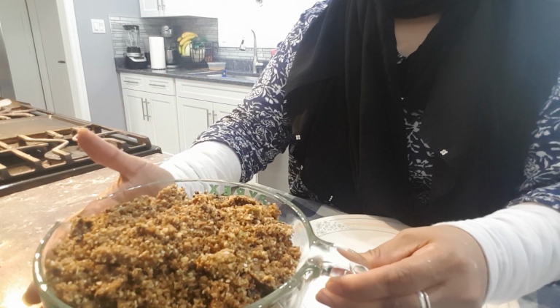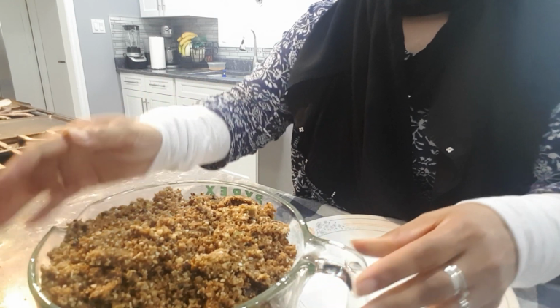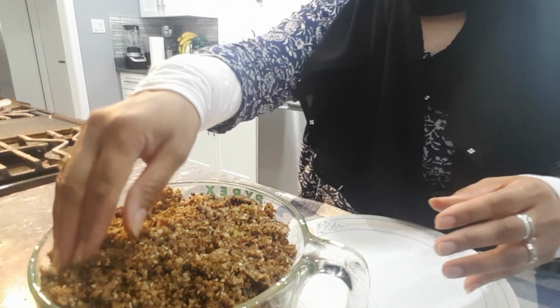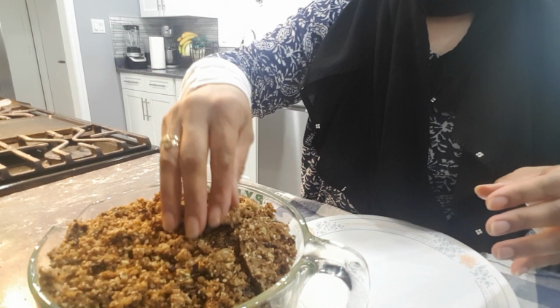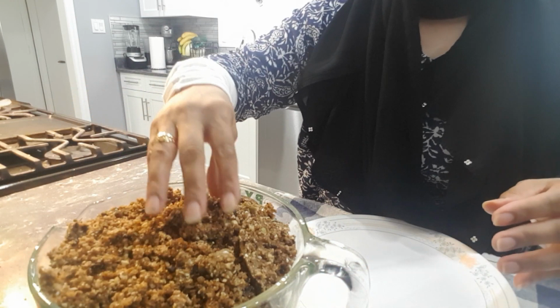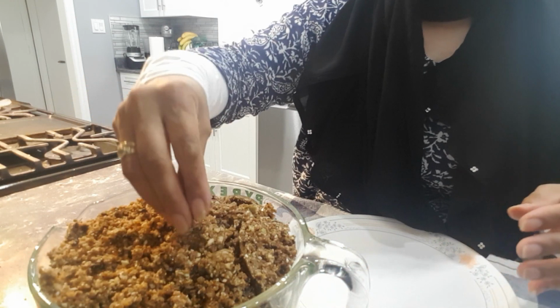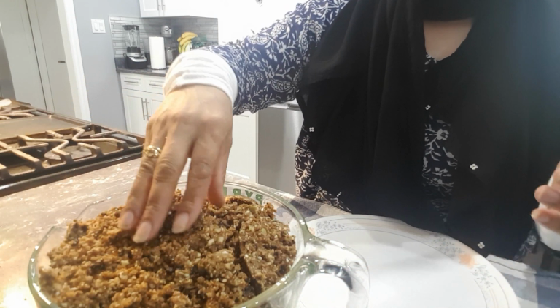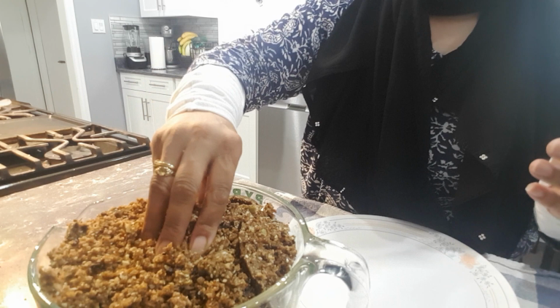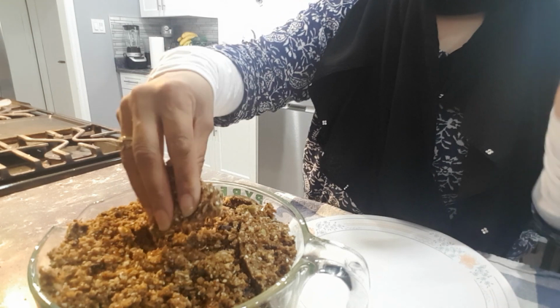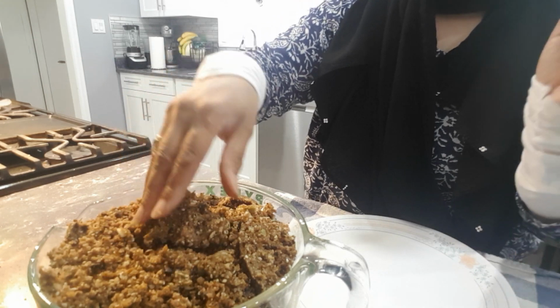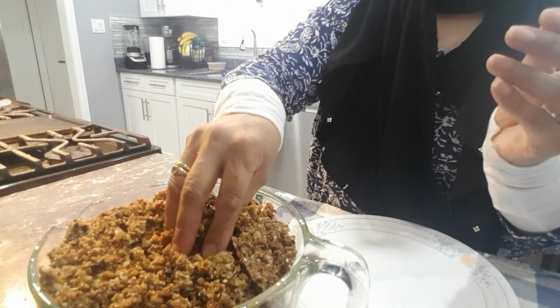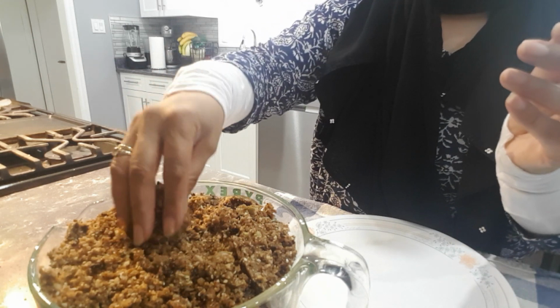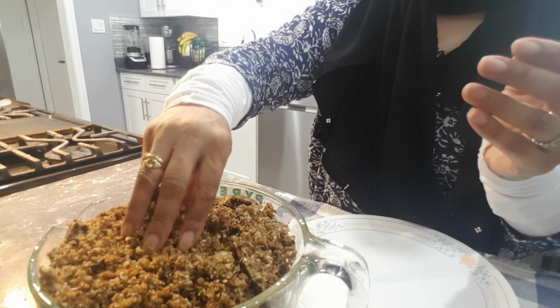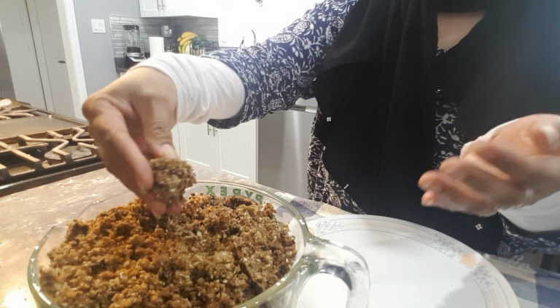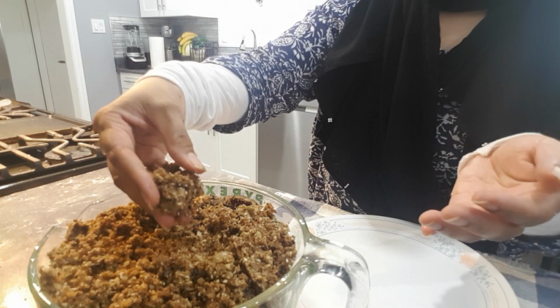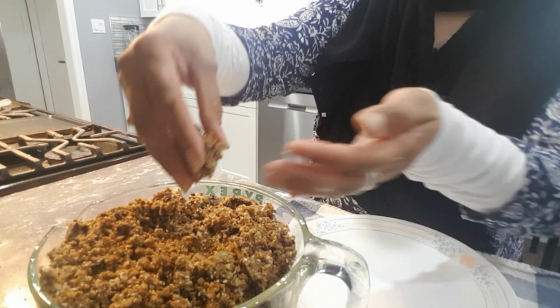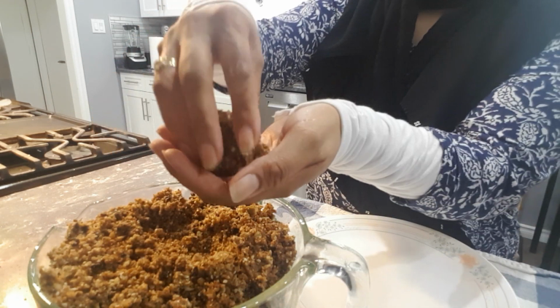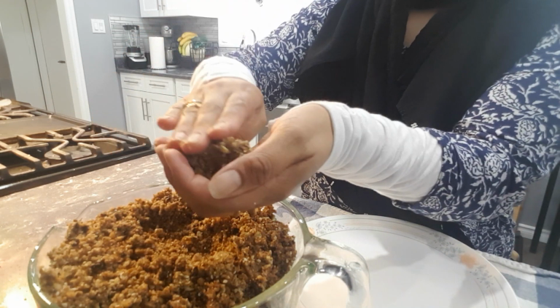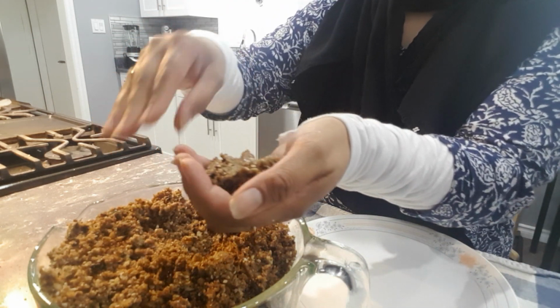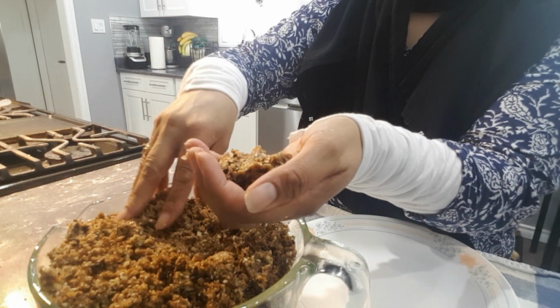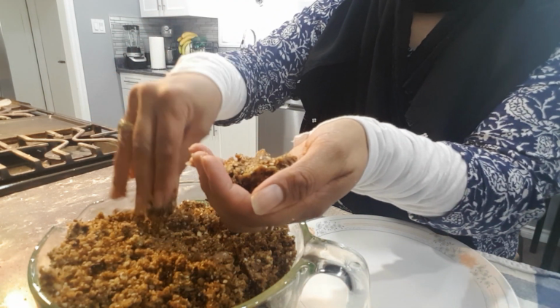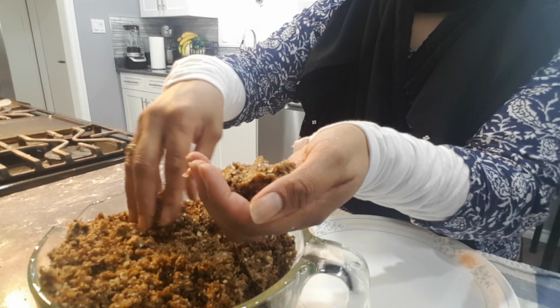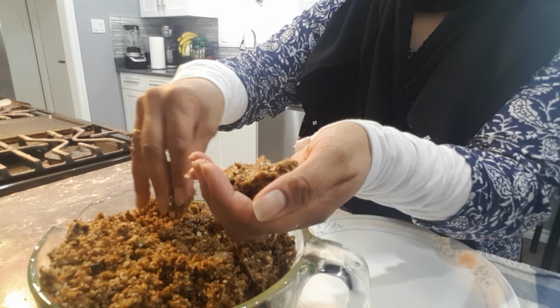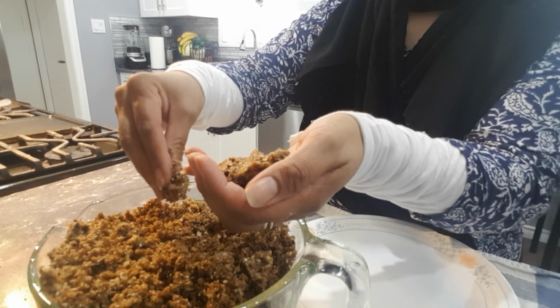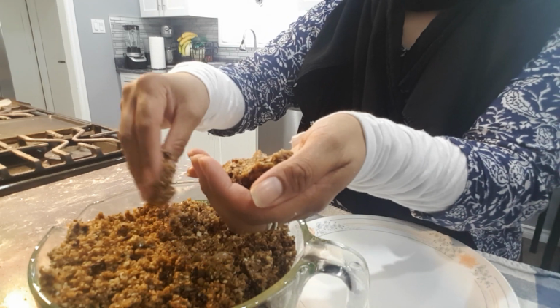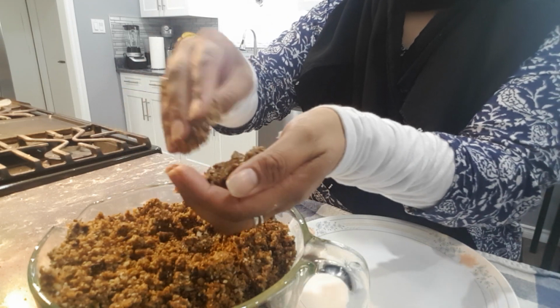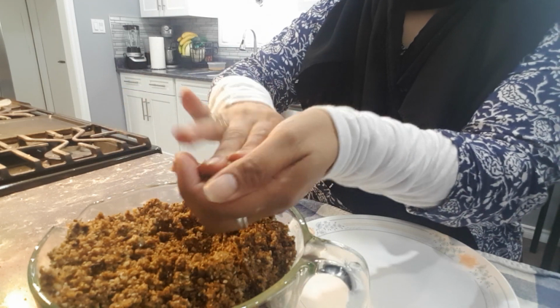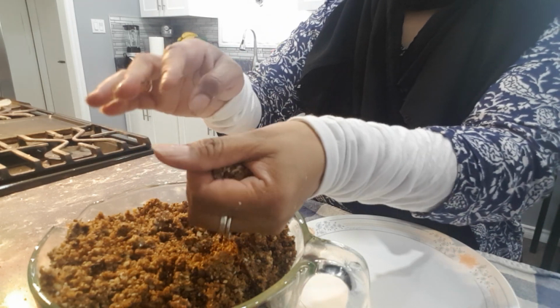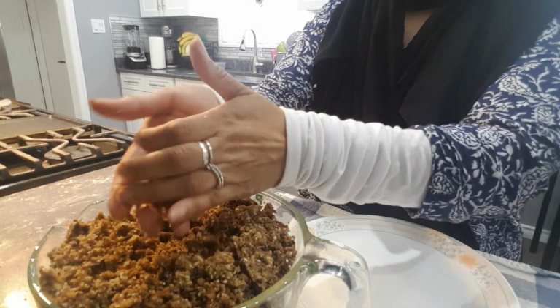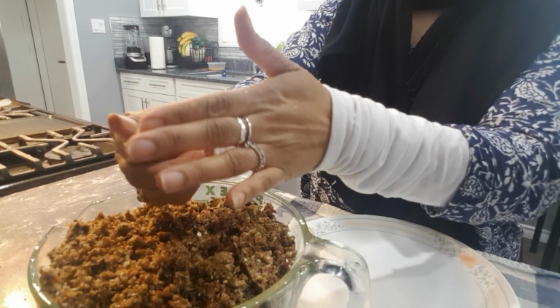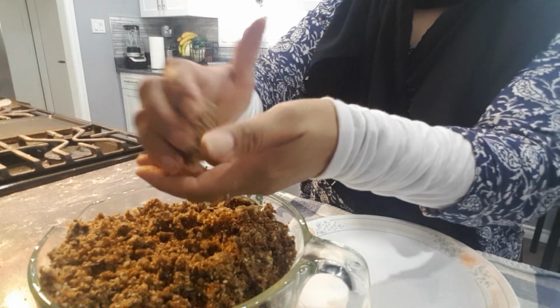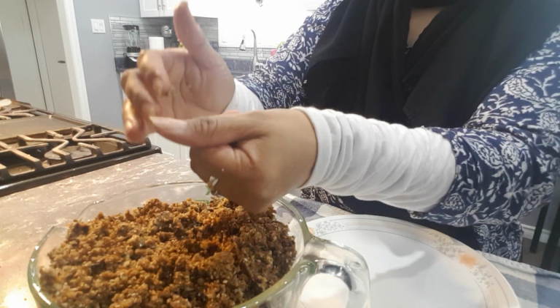This is what all the nuts, flour, and almond butter look like when everything is combined with the dark chocolate. All we are going to do is take a handful and form it into a ball. I did end up adding a little bit more dates and a half a cup of coconut oil.